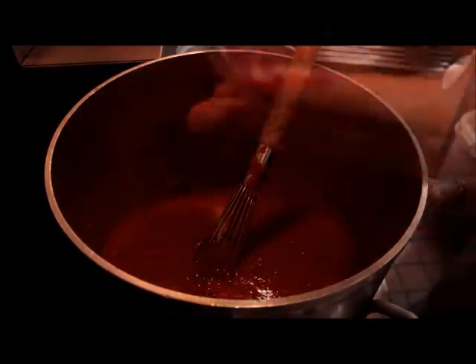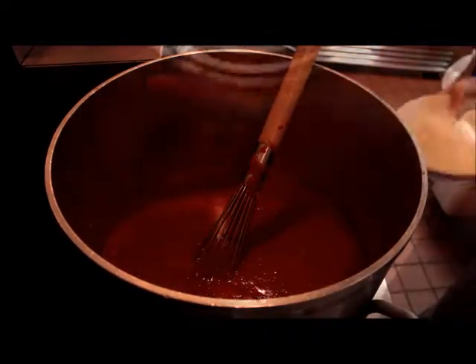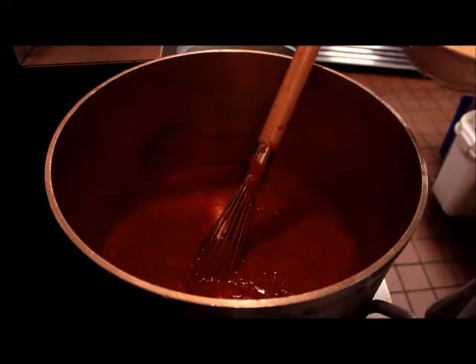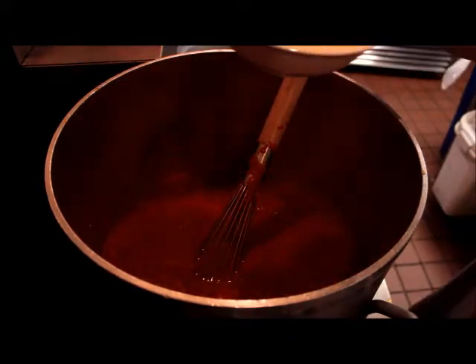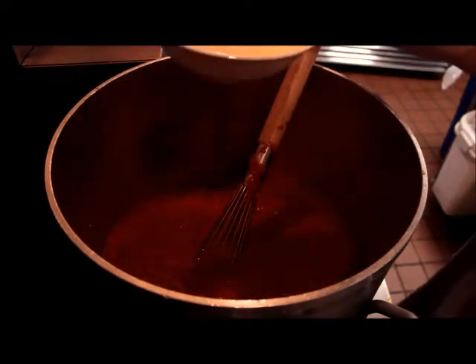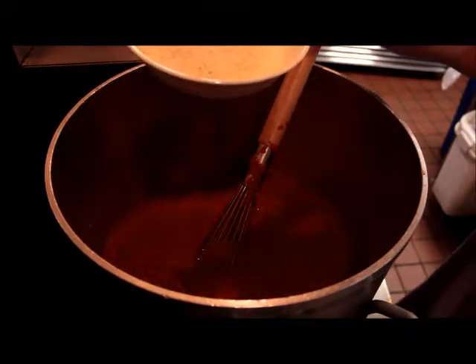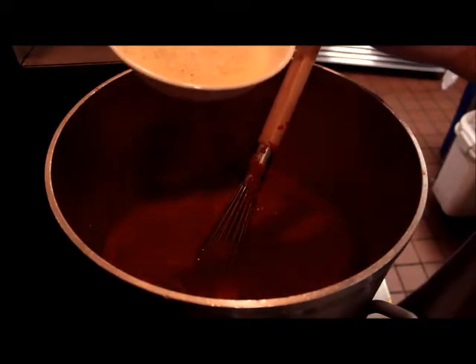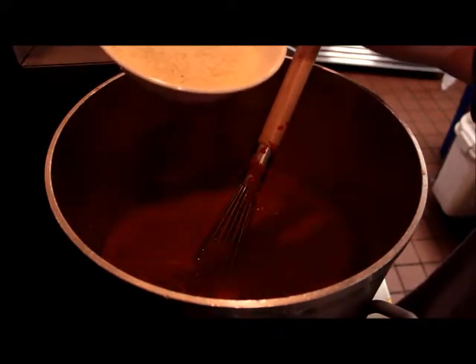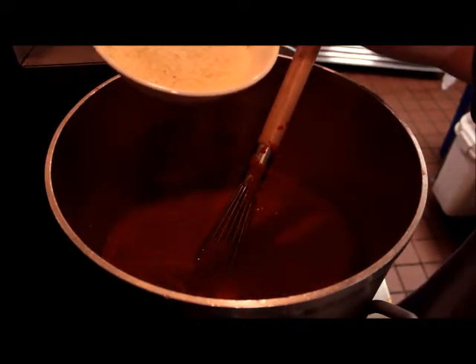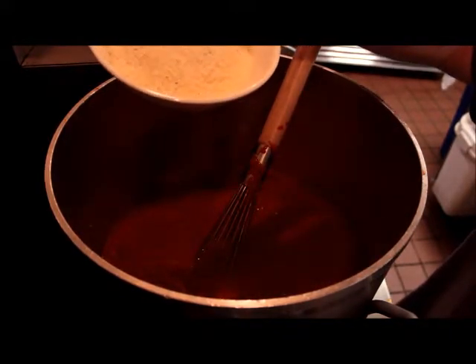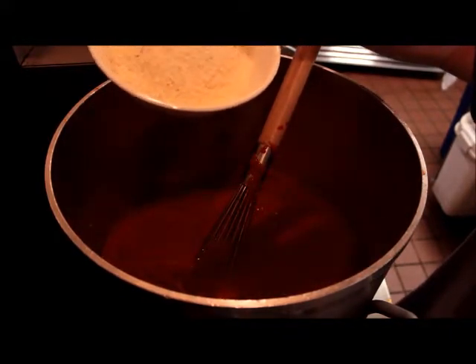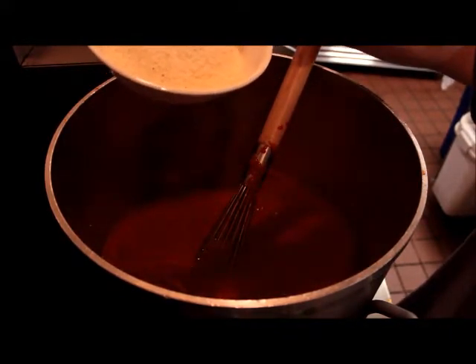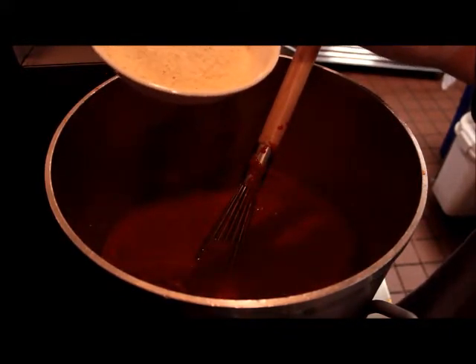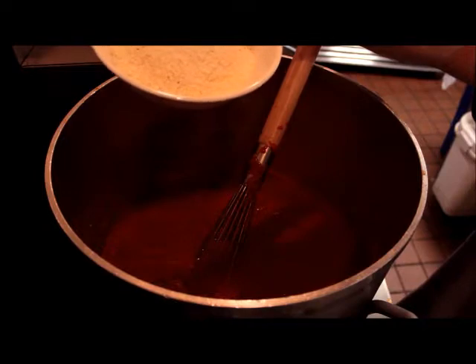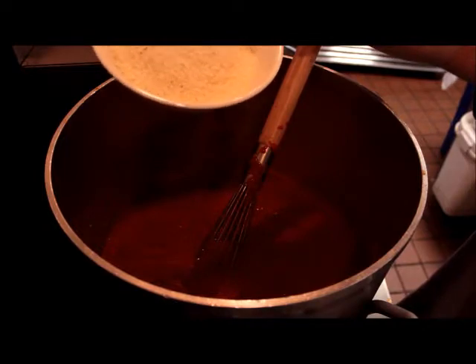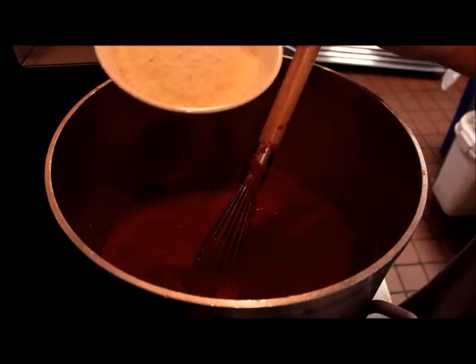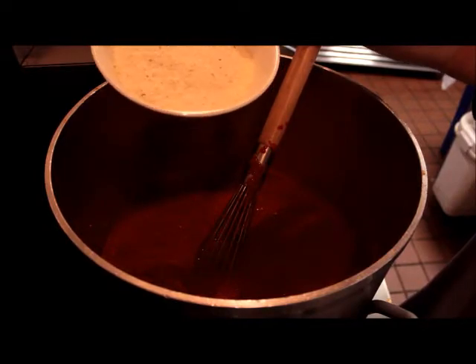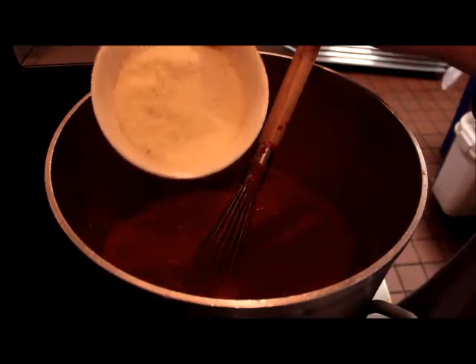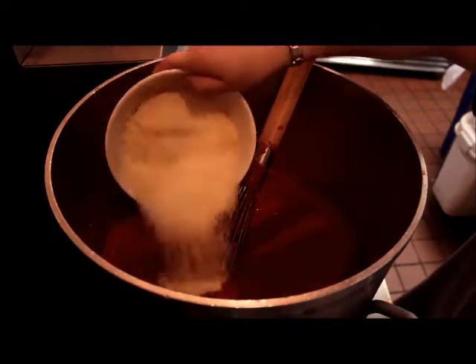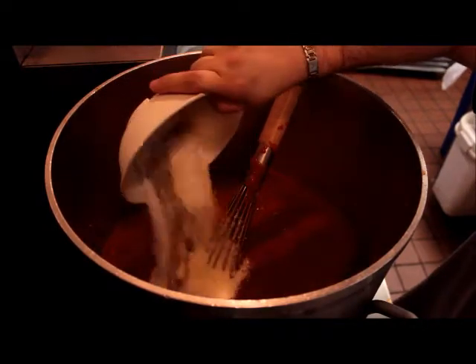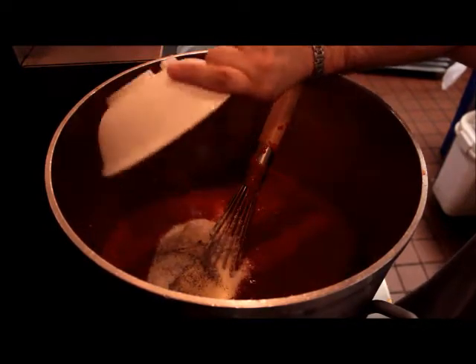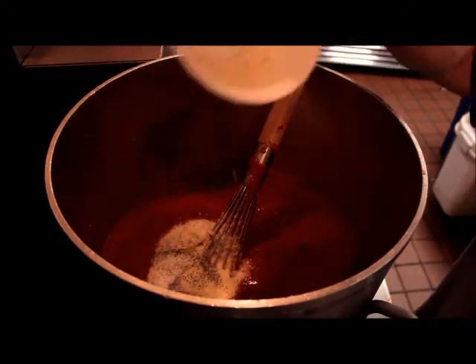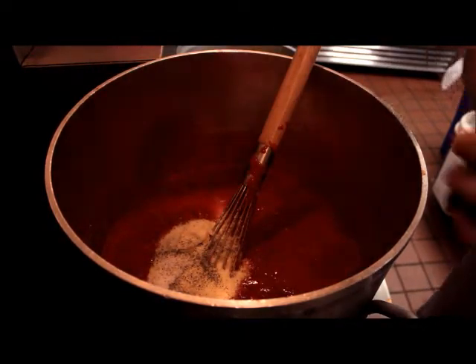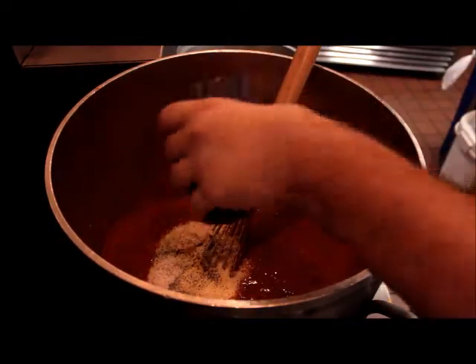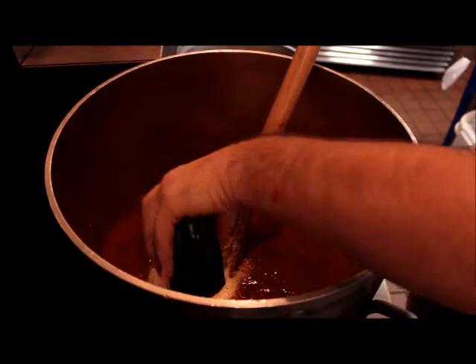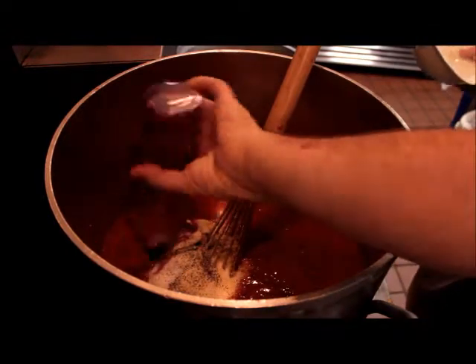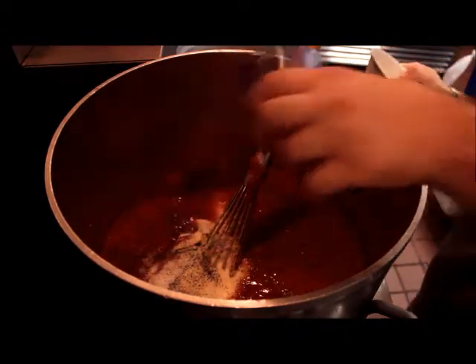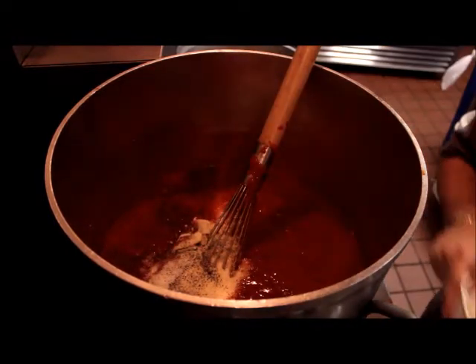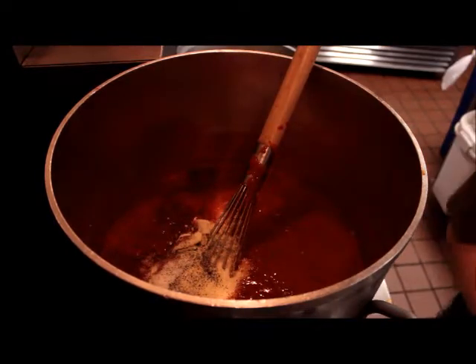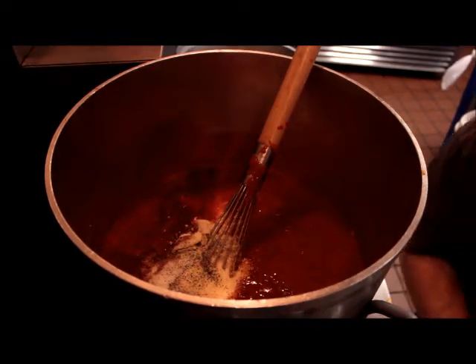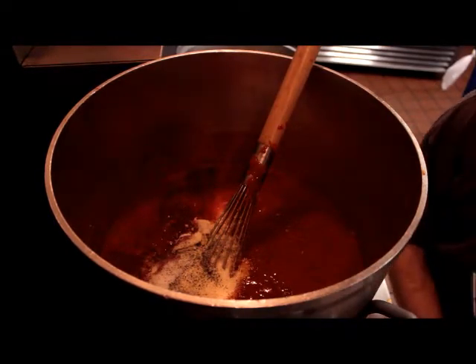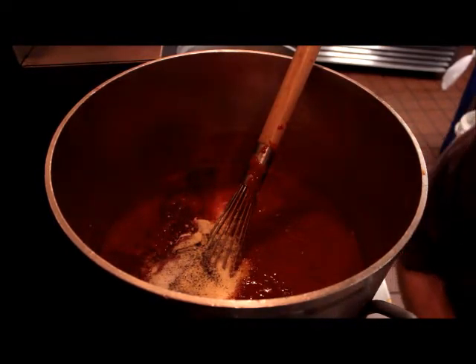We'll add our remaining seasoning of two tablespoons of black pepper, two tablespoons of garlic powder, two tablespoons of kosher salt, and our two cups of parmesan cheese. We'll also add our one cup of merlot. Blend it together and let it simmer 15 minutes.